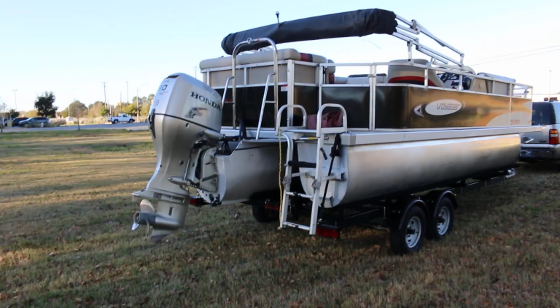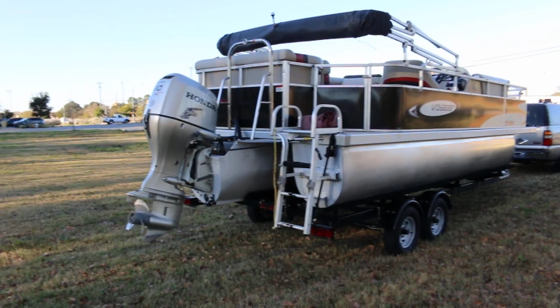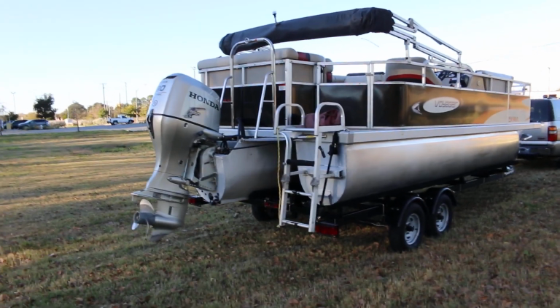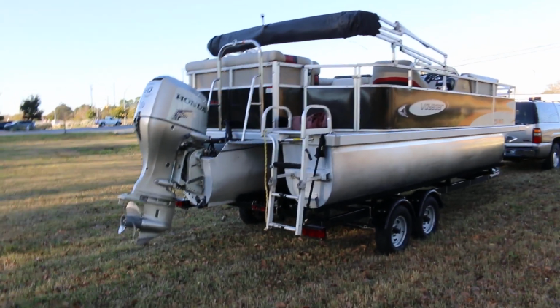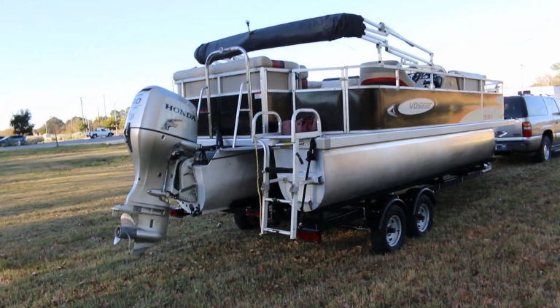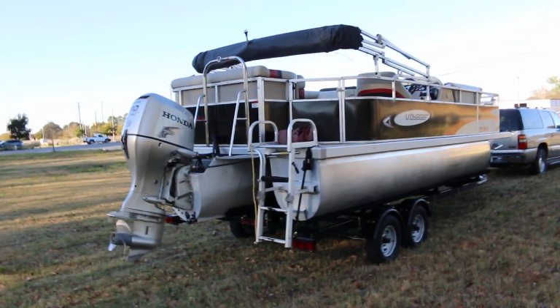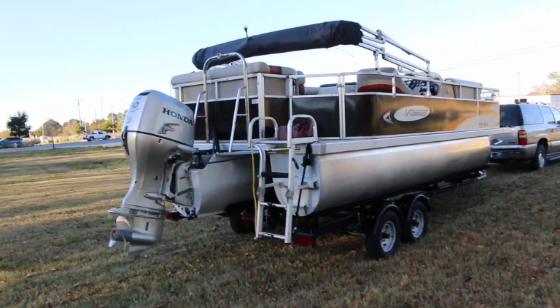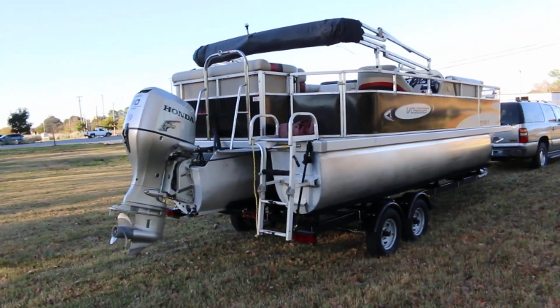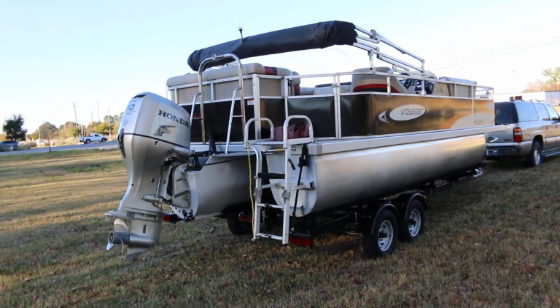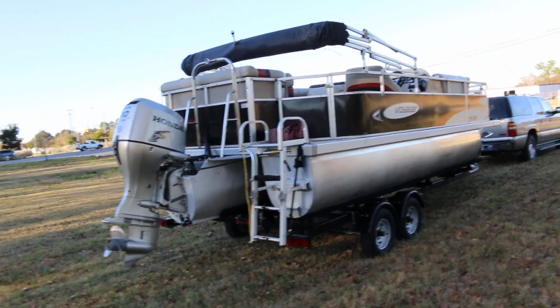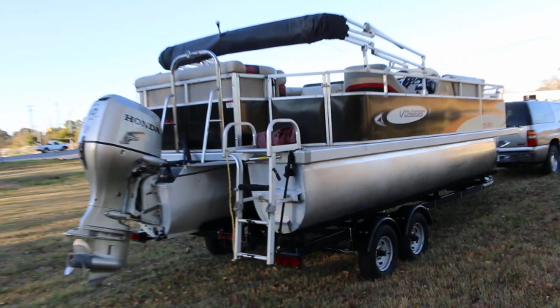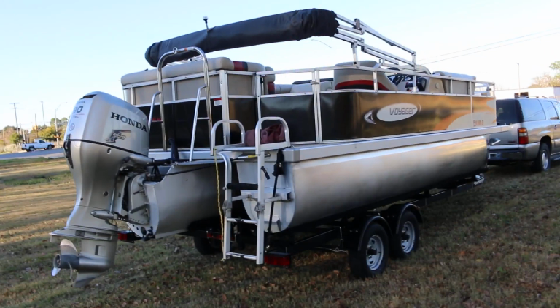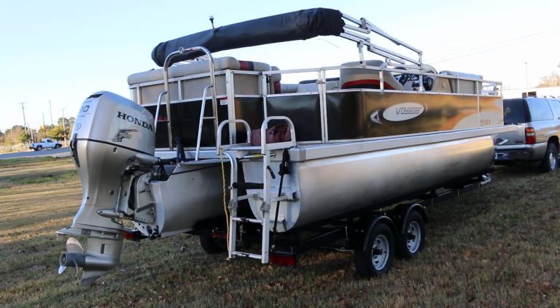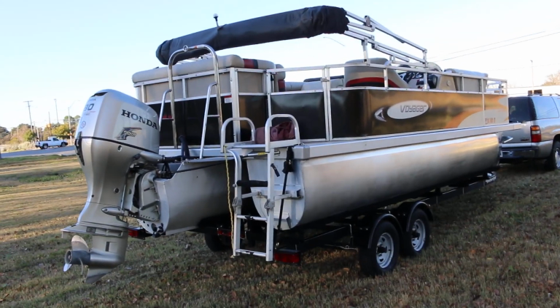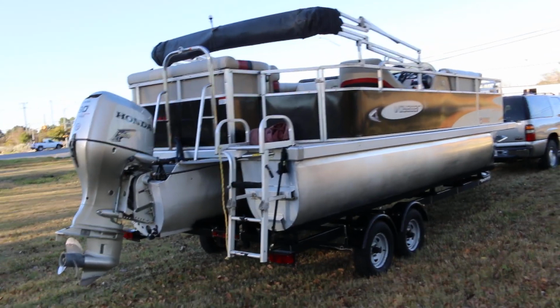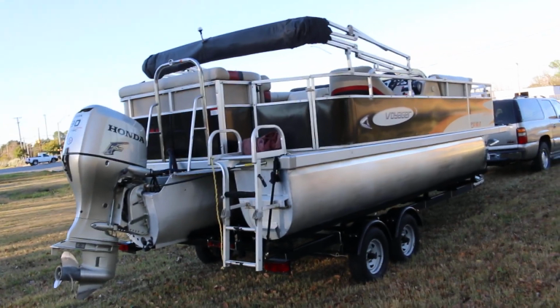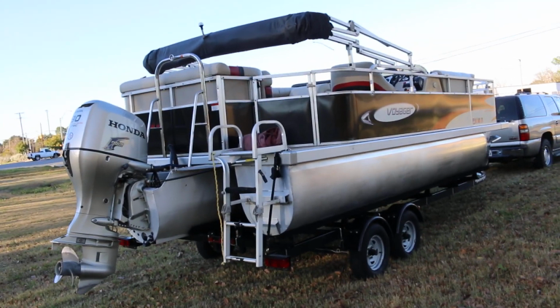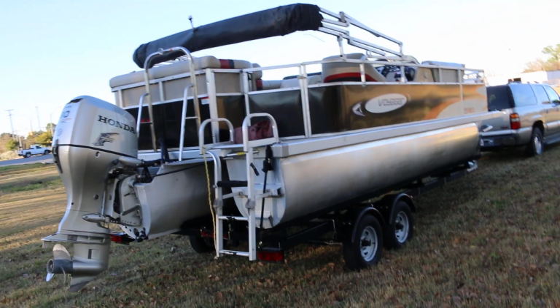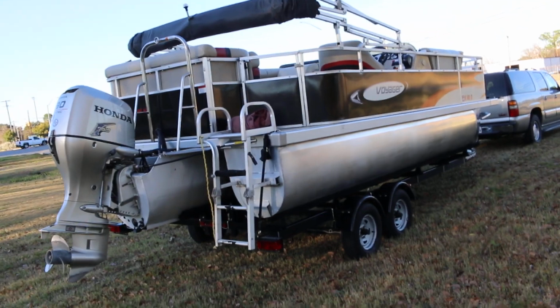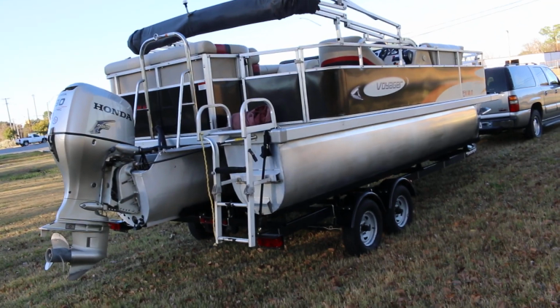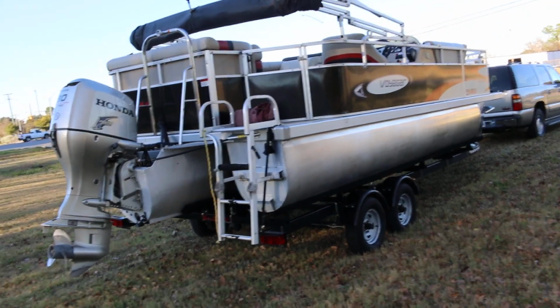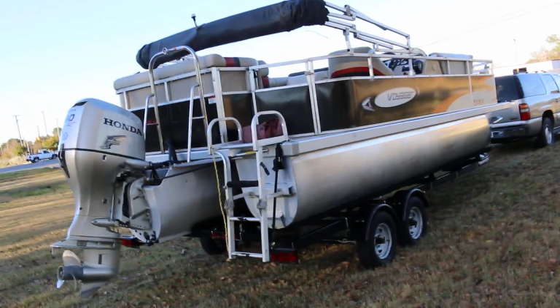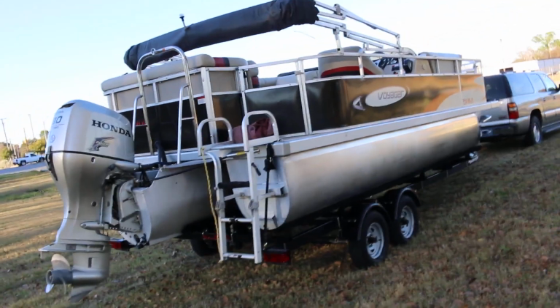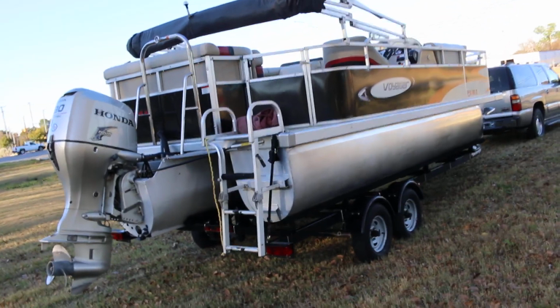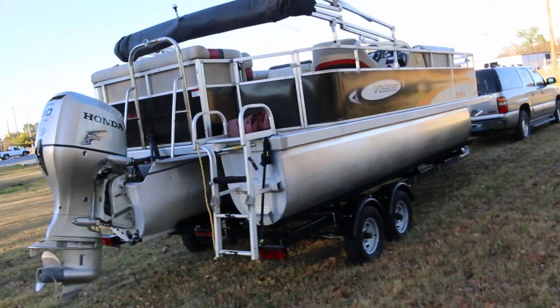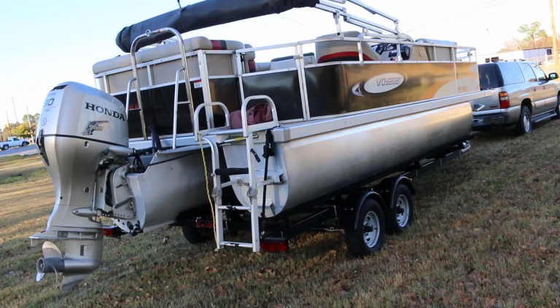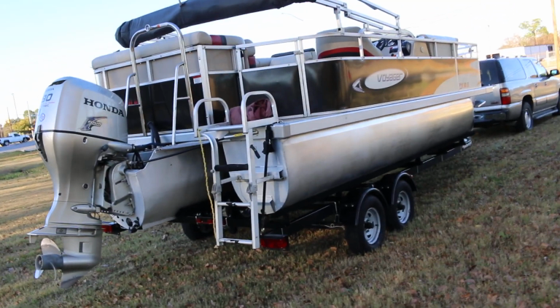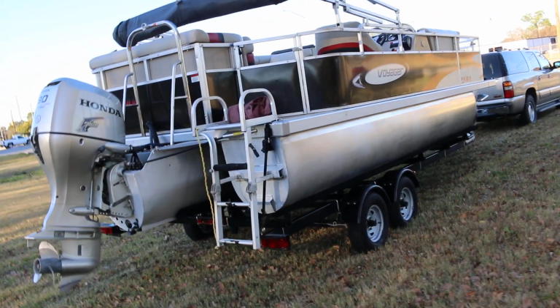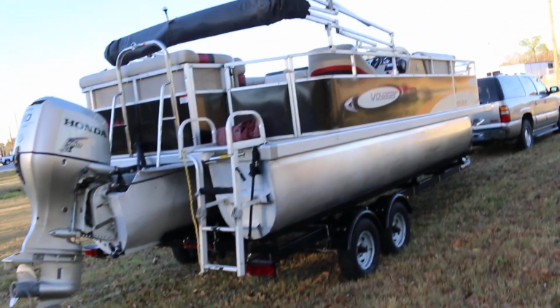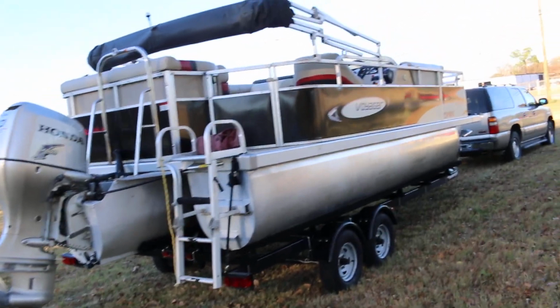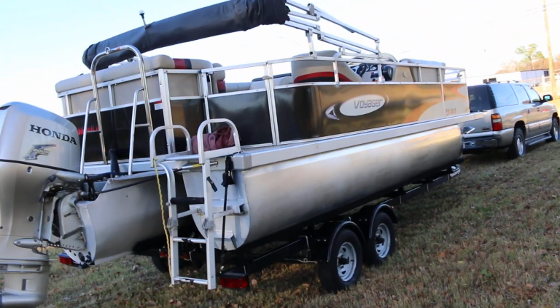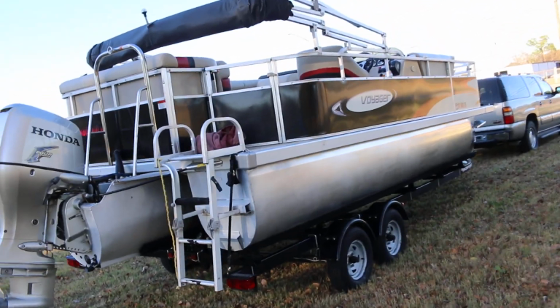Hello folks, Bronco Bob here with Texas Best Used Motorcycles, Mansfield, Texas. I'm here today to show you a 2011 Voyager.